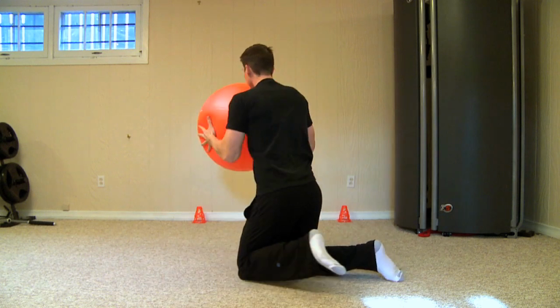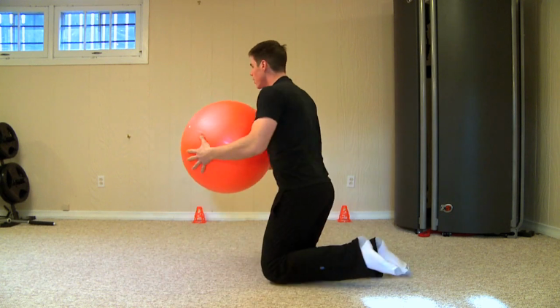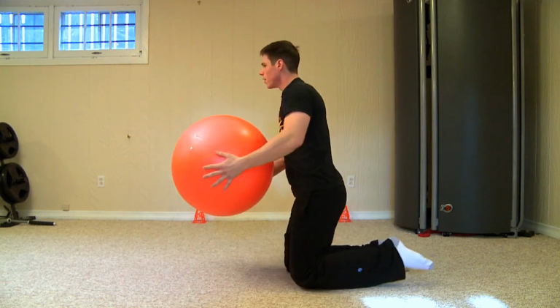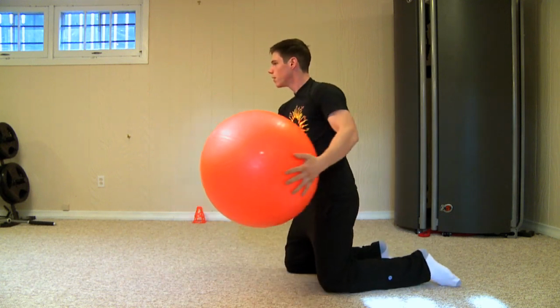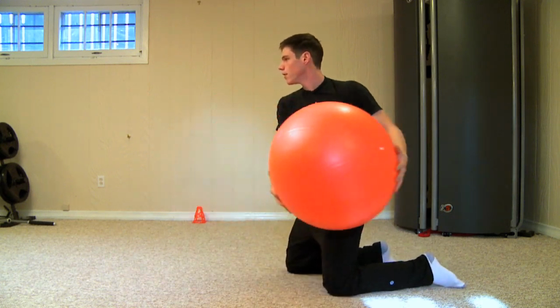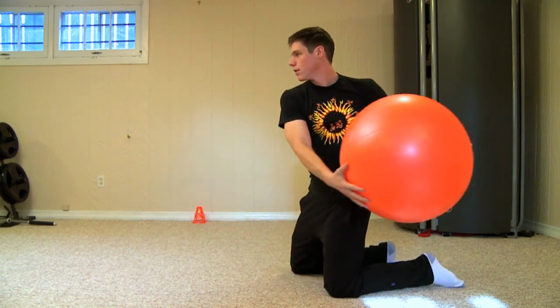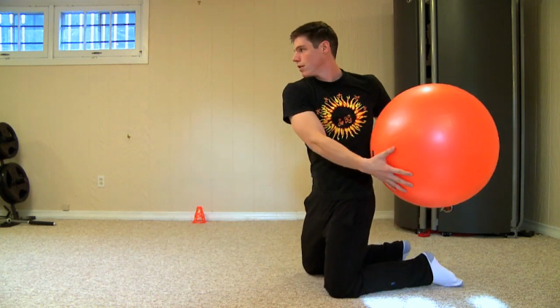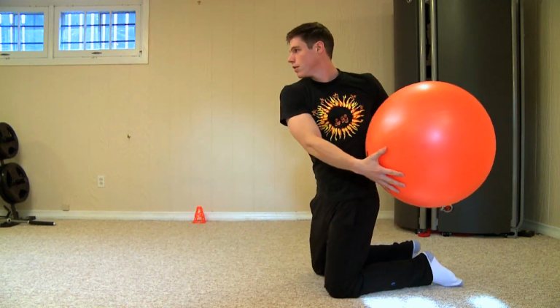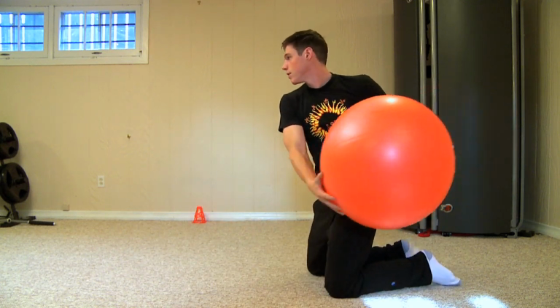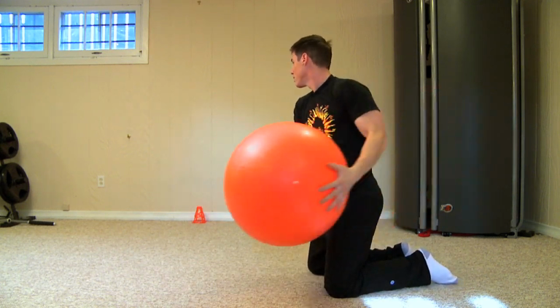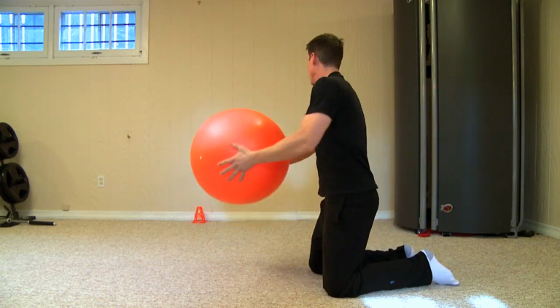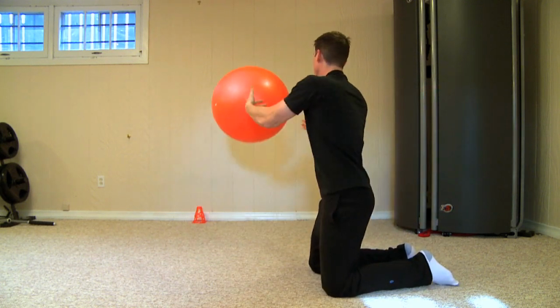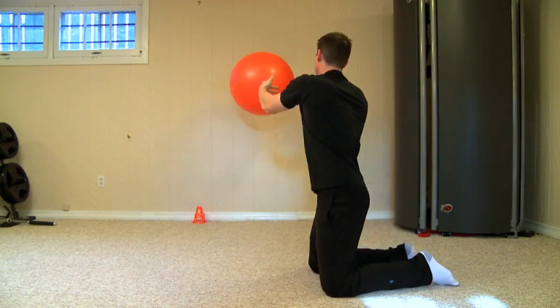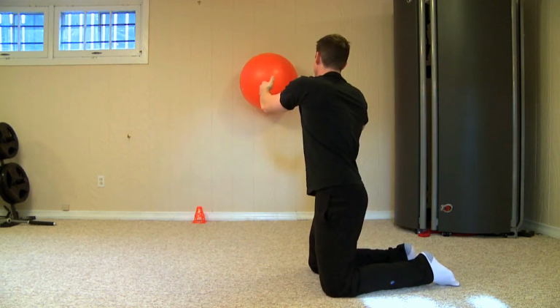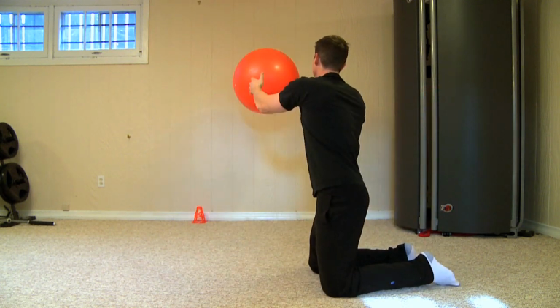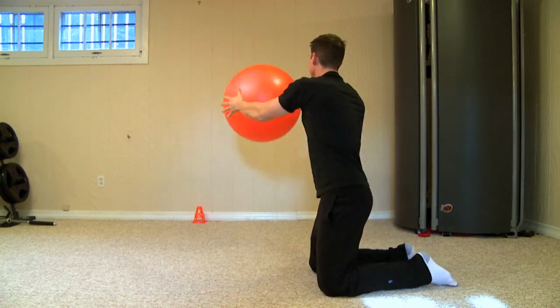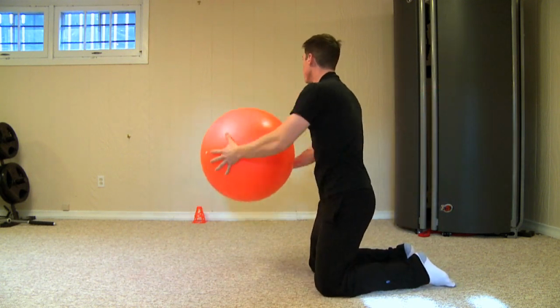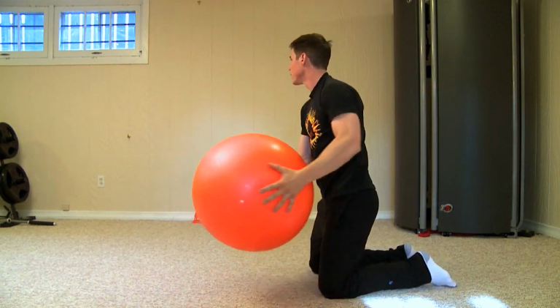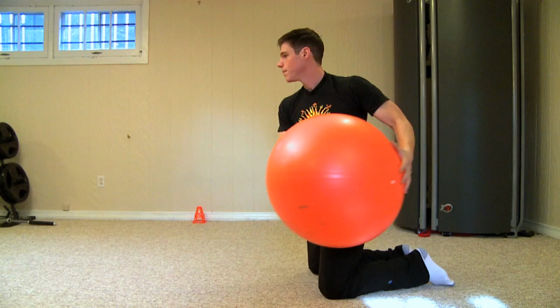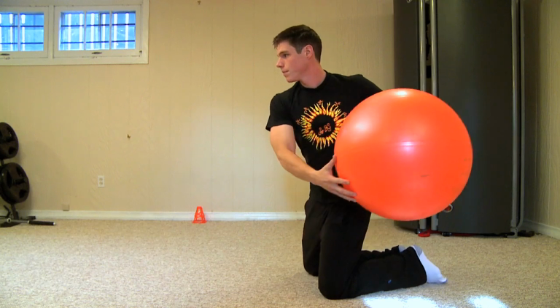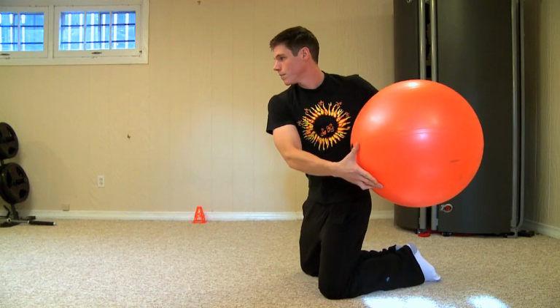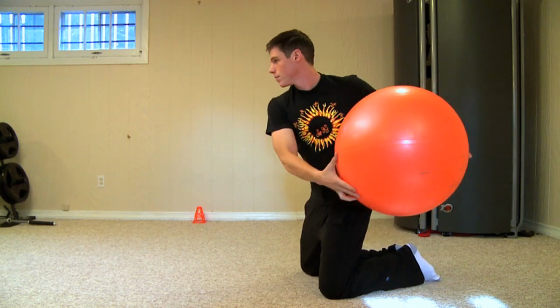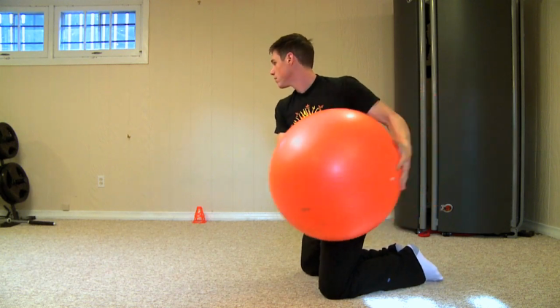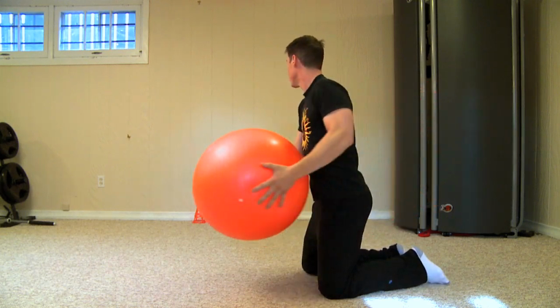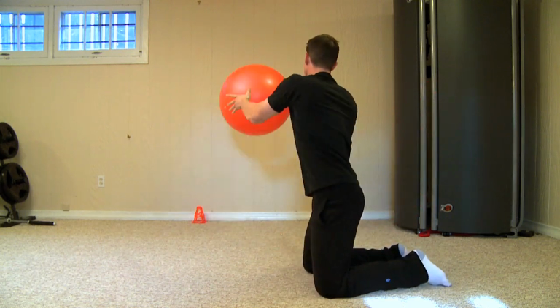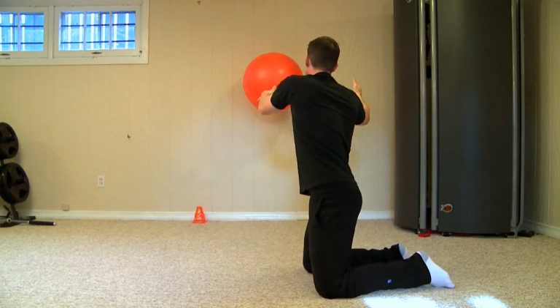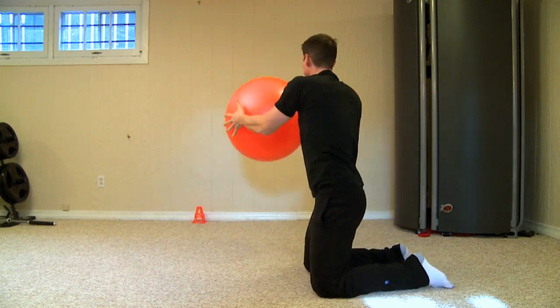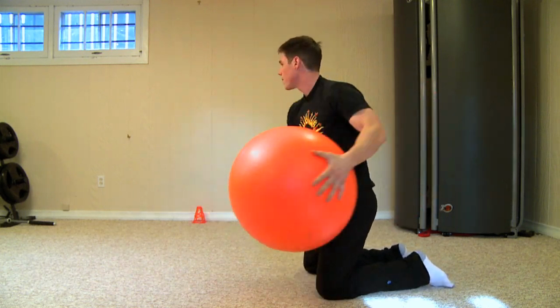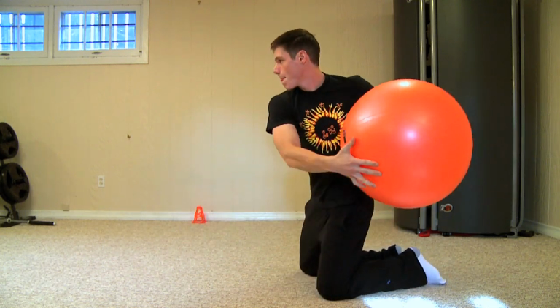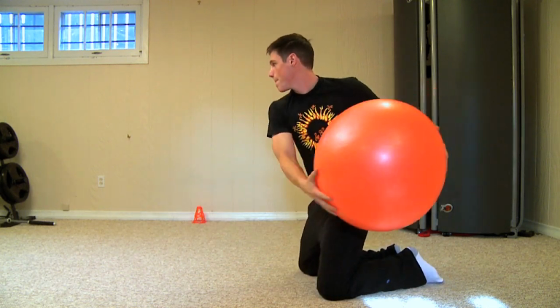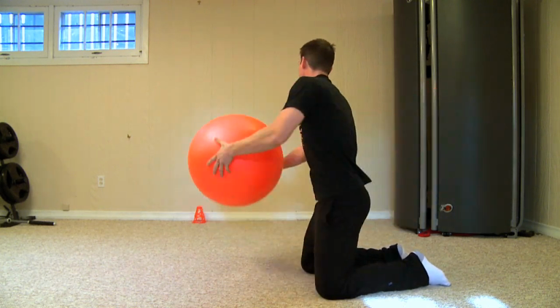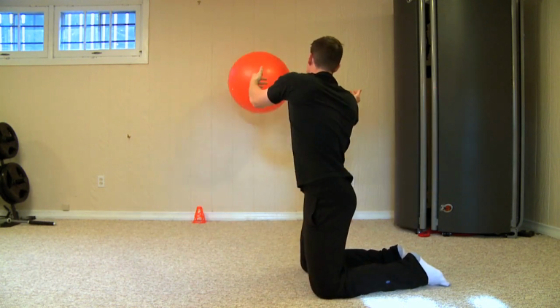You're breathing in on the way out and you're breathing out as you toss the ball. This is a great exercise for the transverse plane. It also hits the obliques.